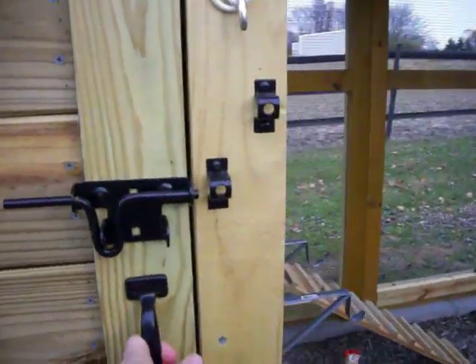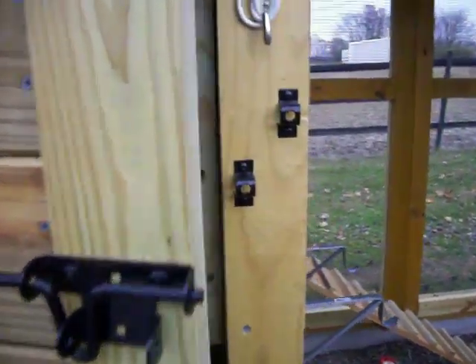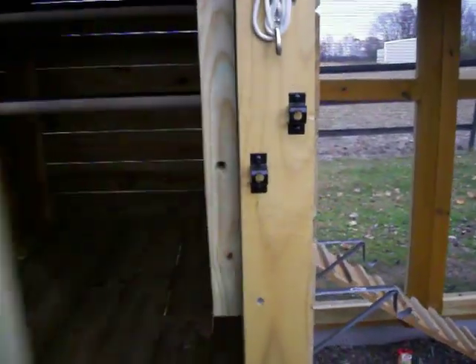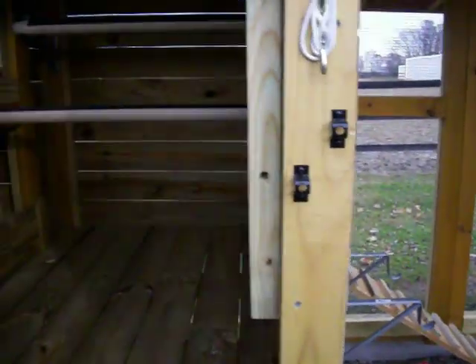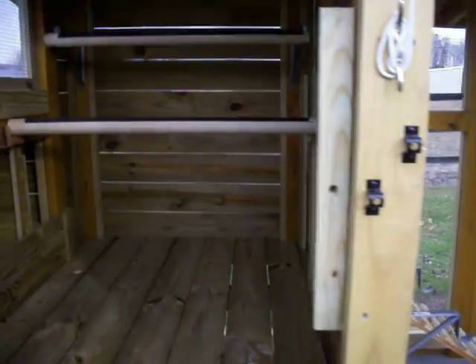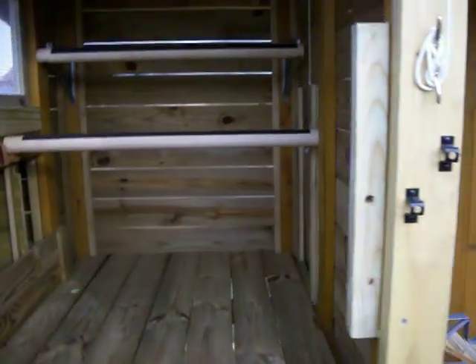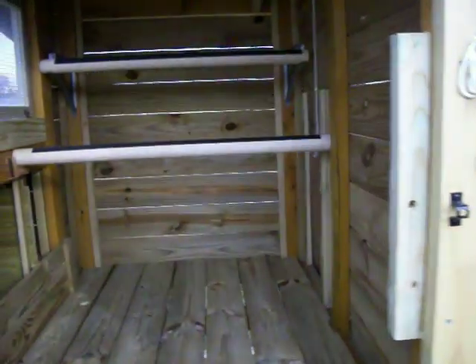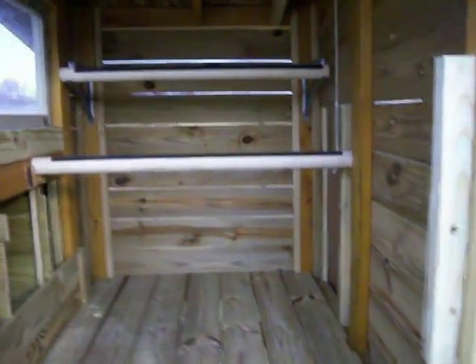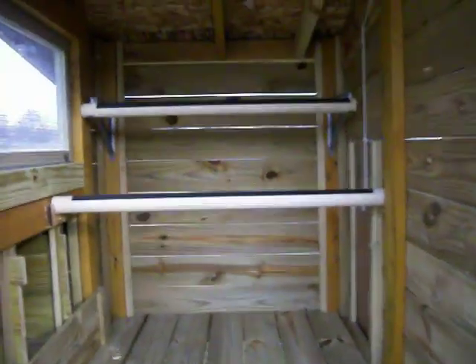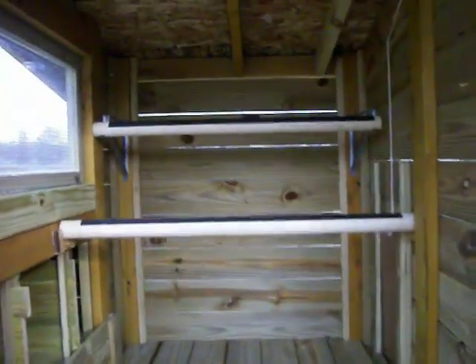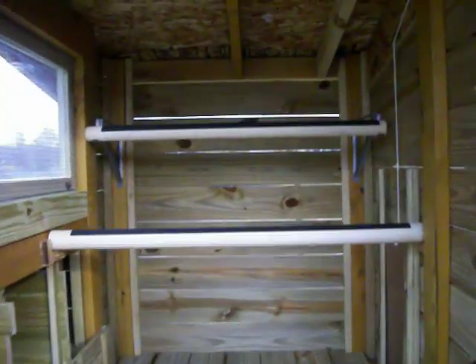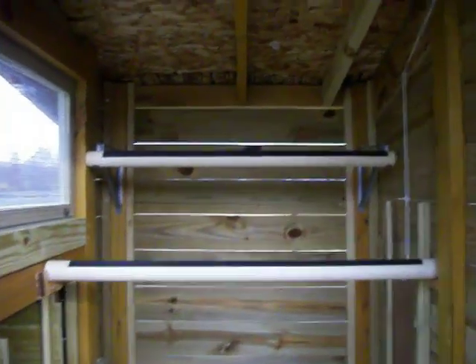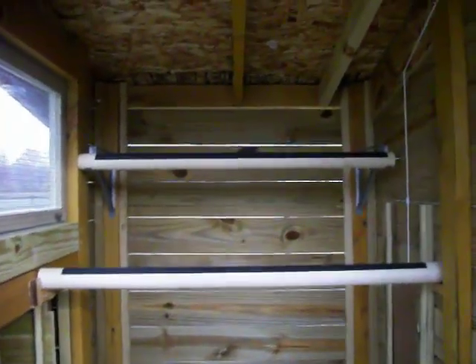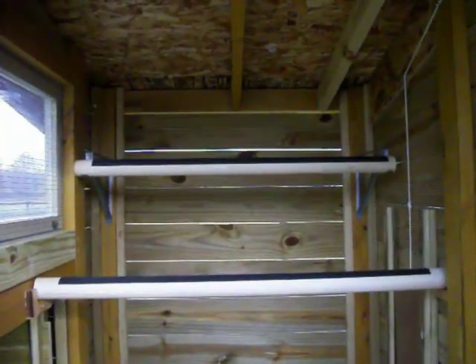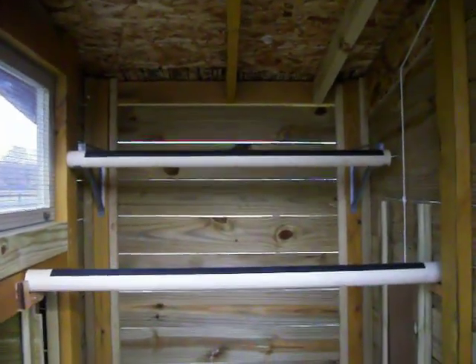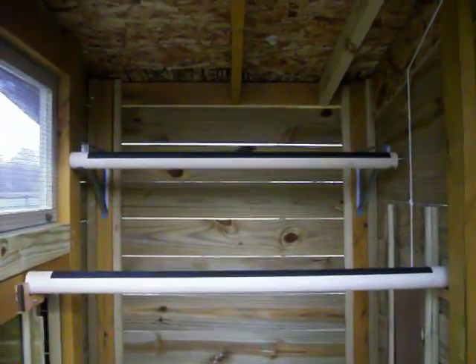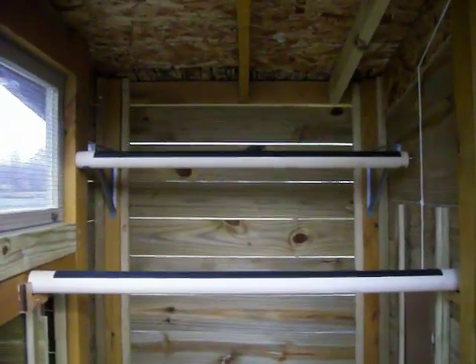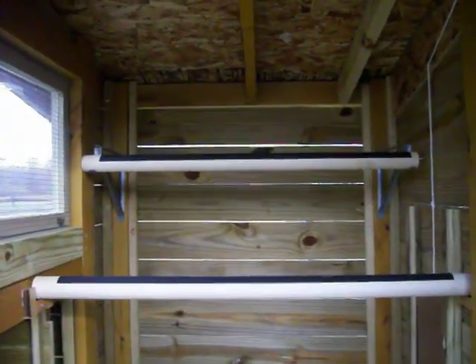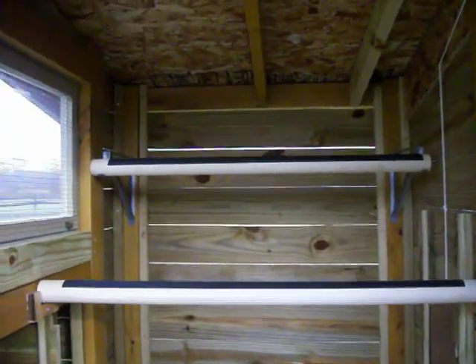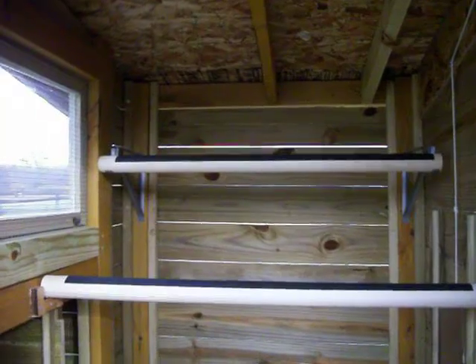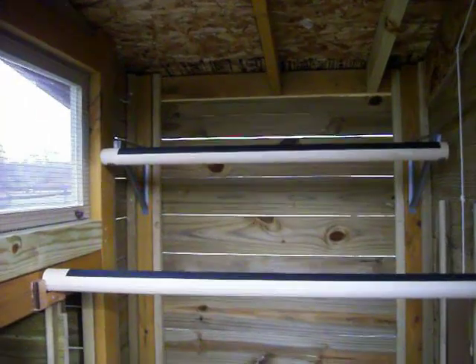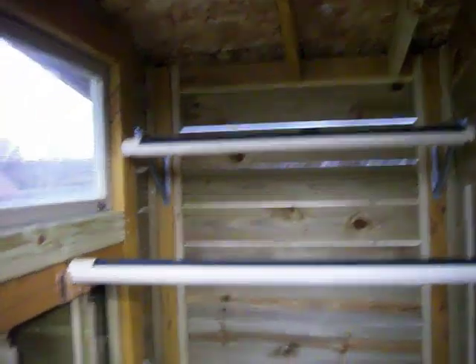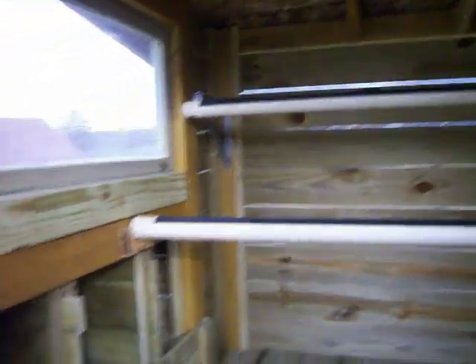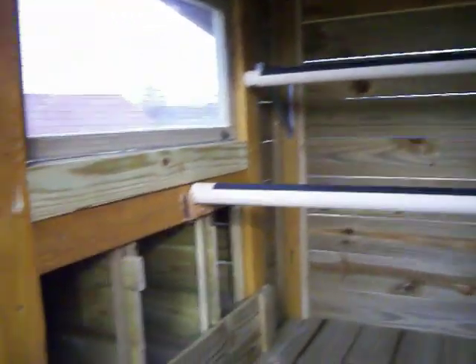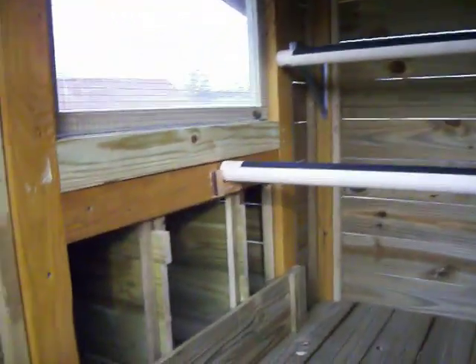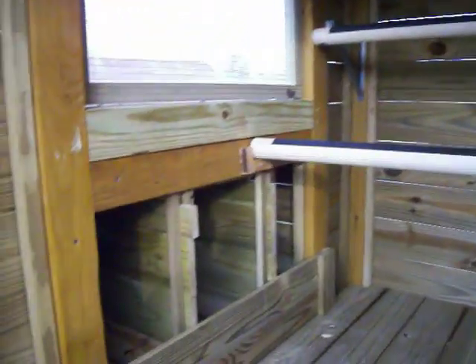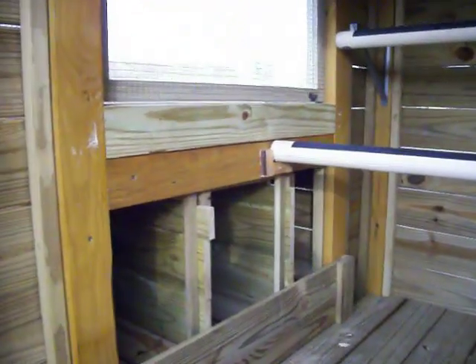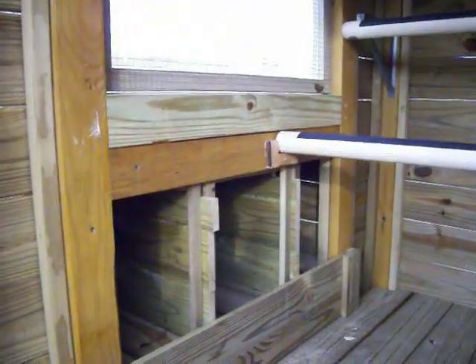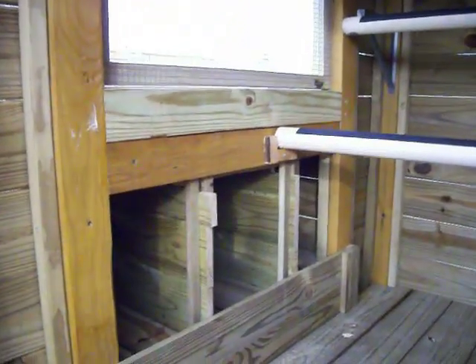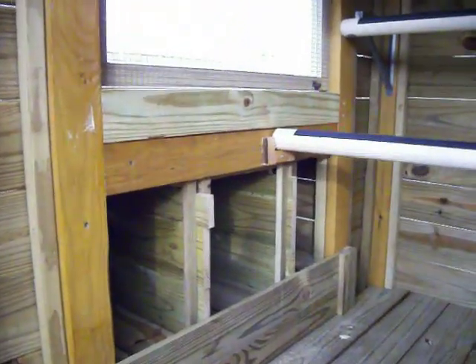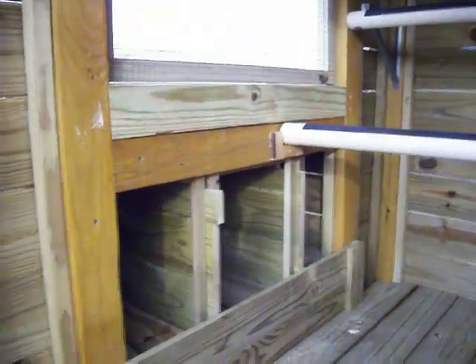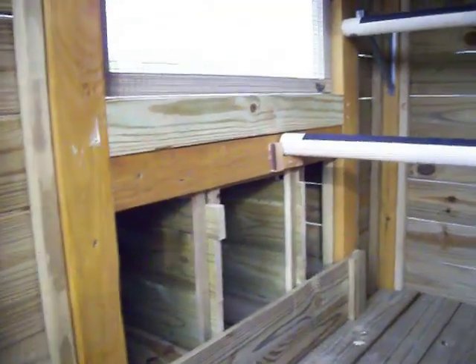Inside the main shelter, we have two roosting bars for the chickens to hang out on and get to know each other. These have non-skid strips applied so that they can maintain a good grip on the wood.